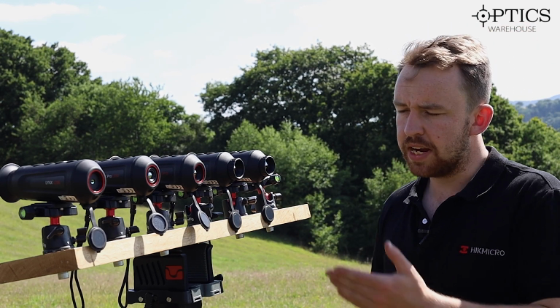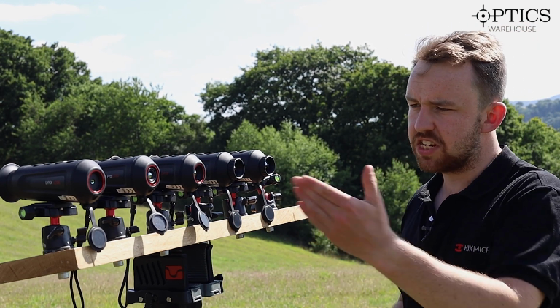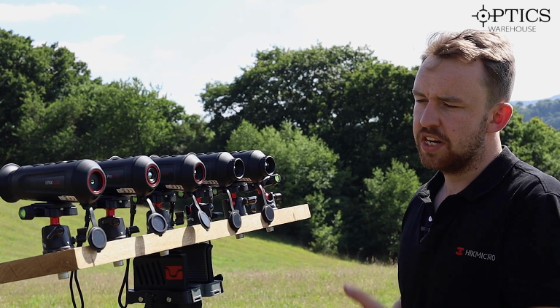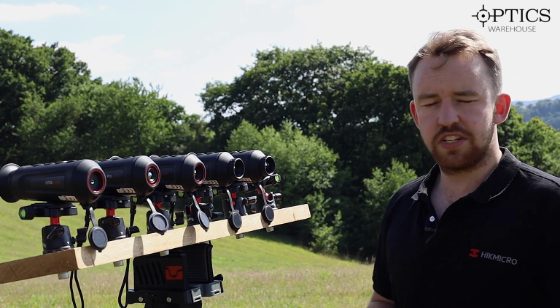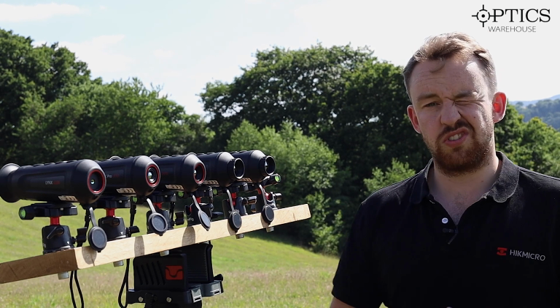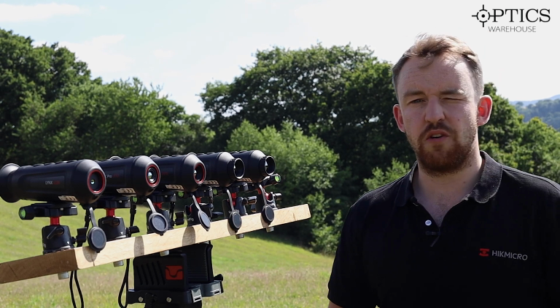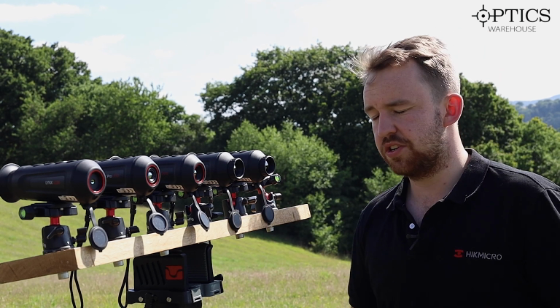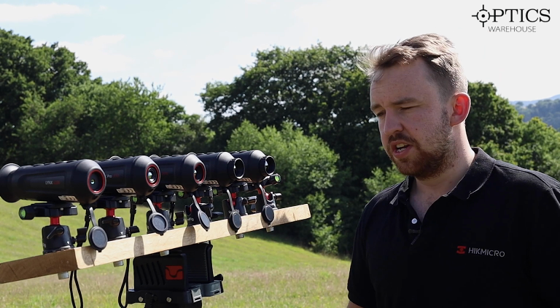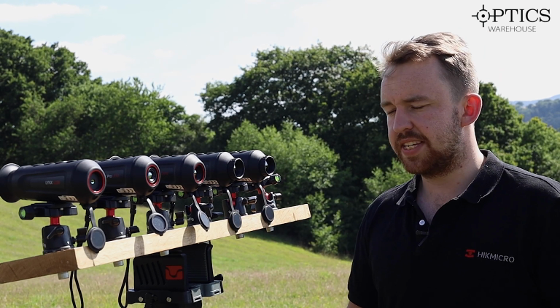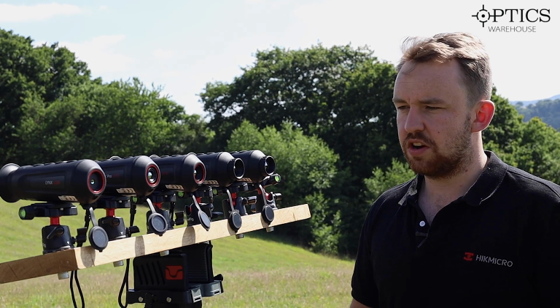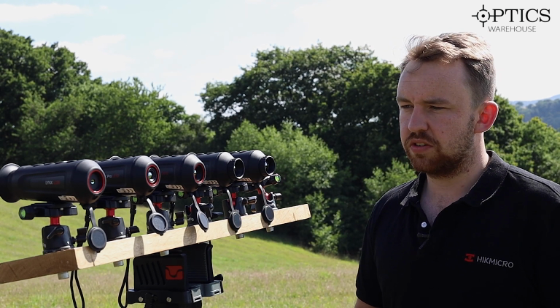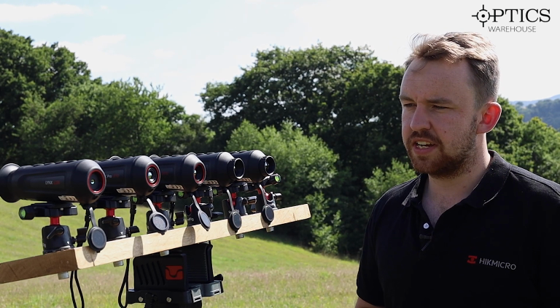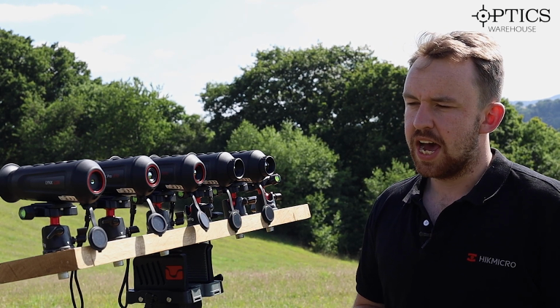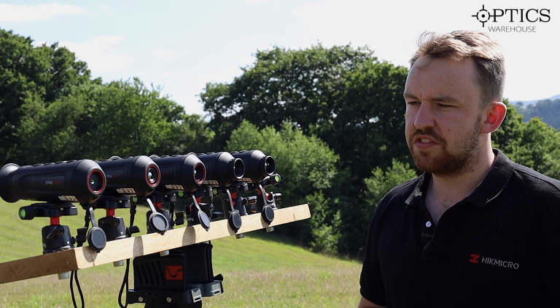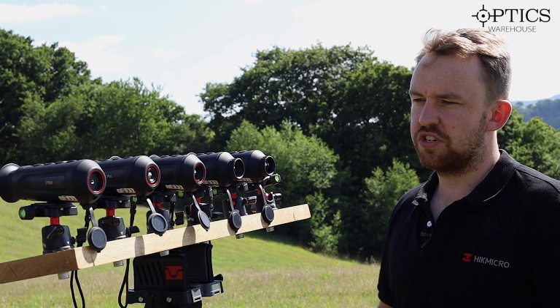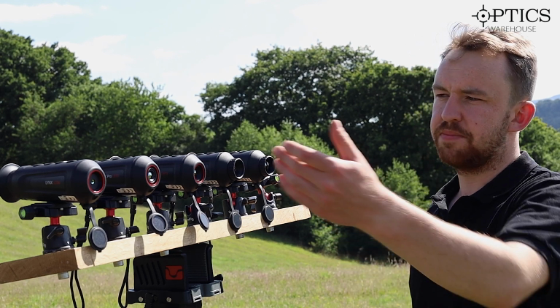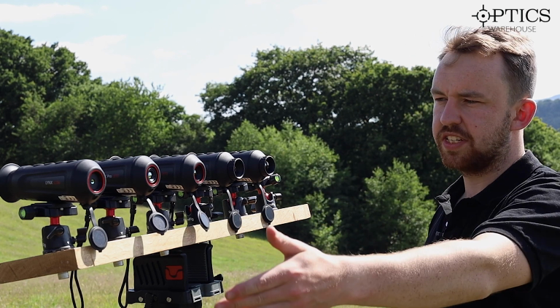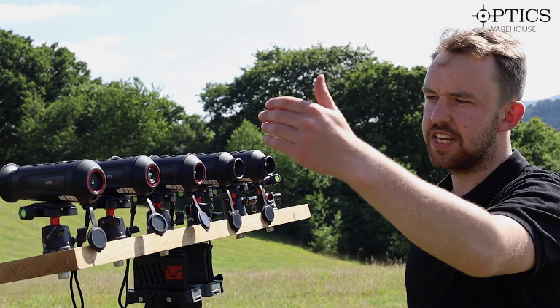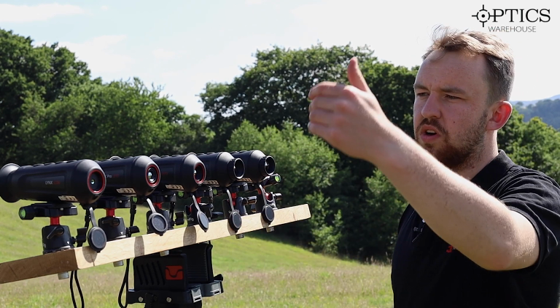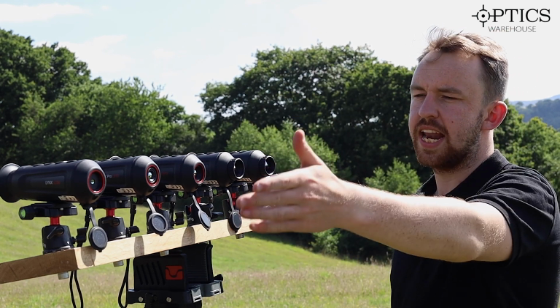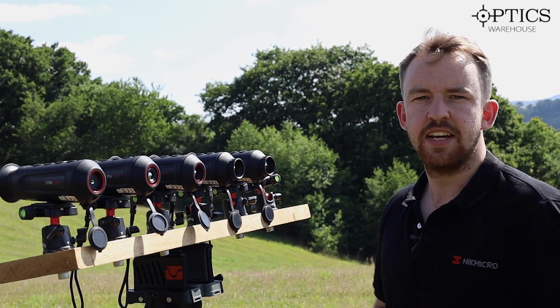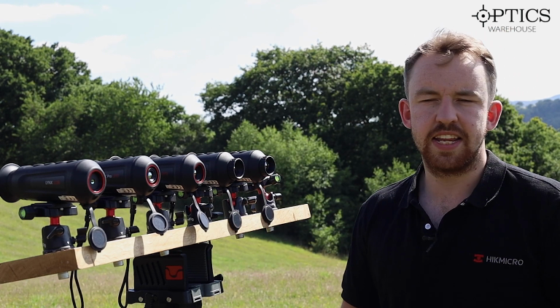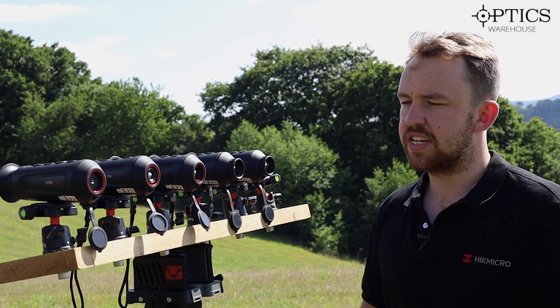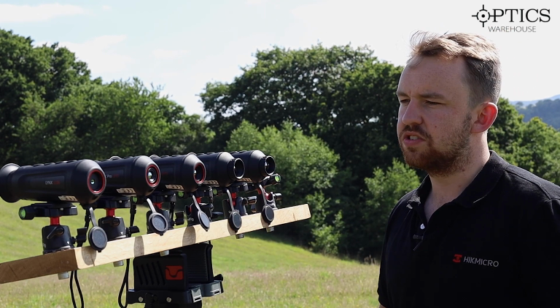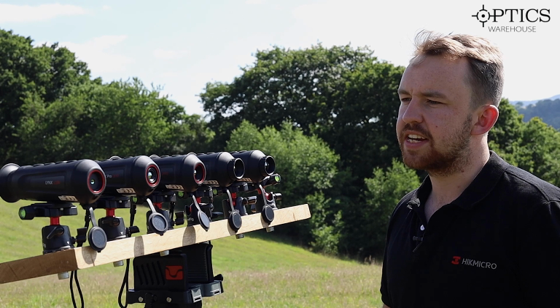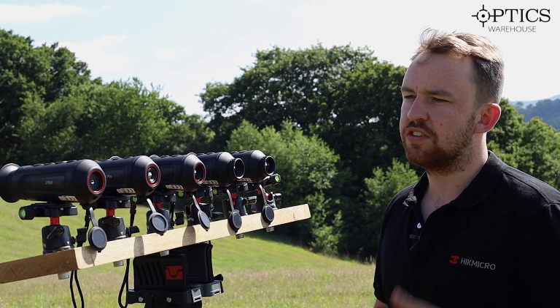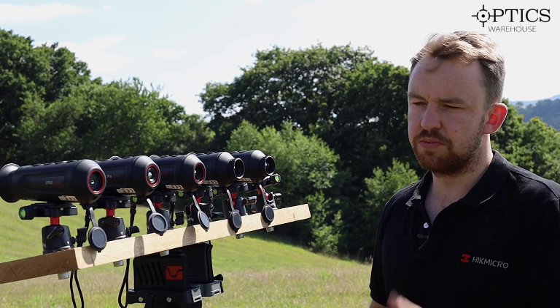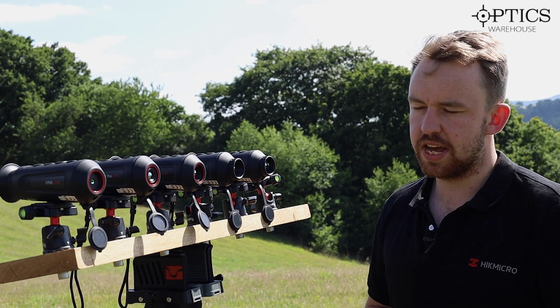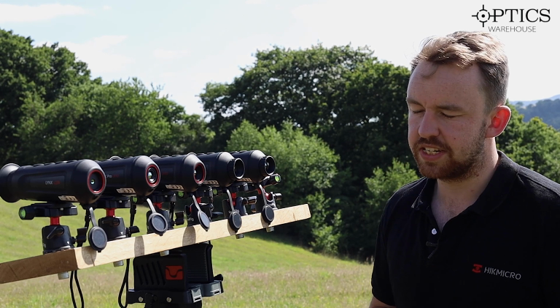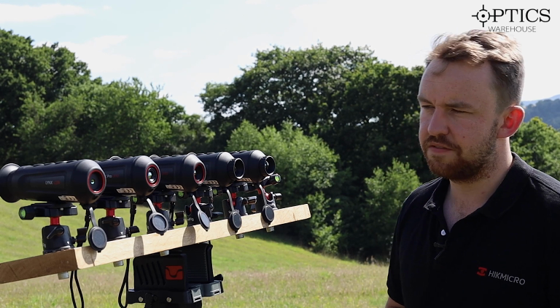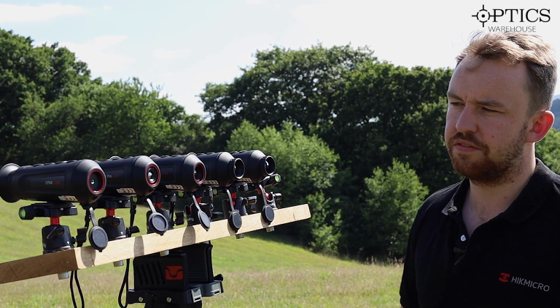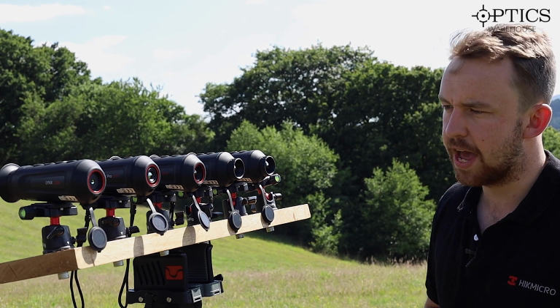Now the H range — that is of course your 384 by 288, the 12-micron sensor. And then you've got your 260 by 162 sensors on the LE10 and the LC06, with the LC06 being slightly smaller going further from that.